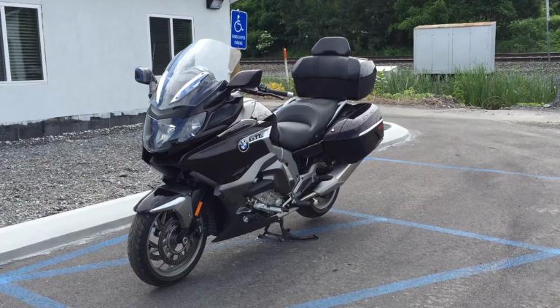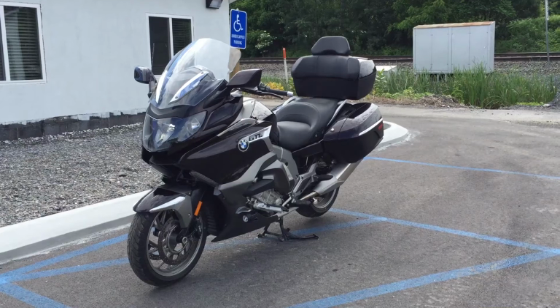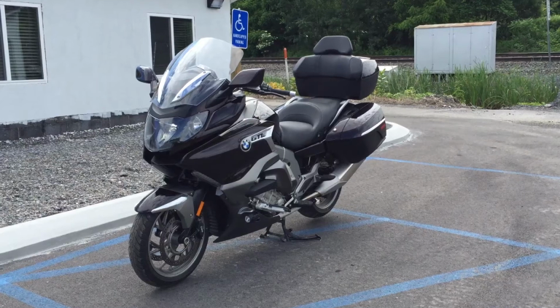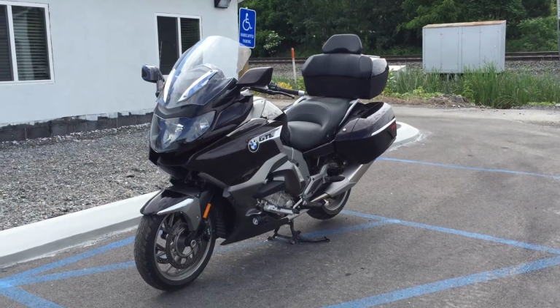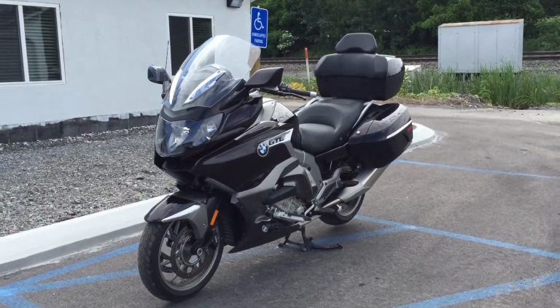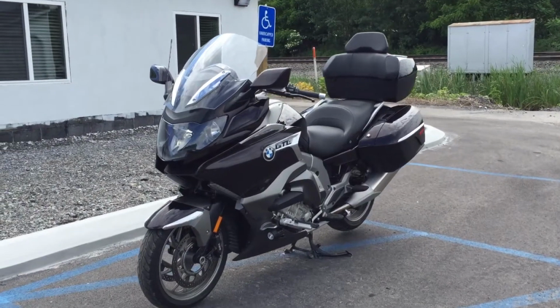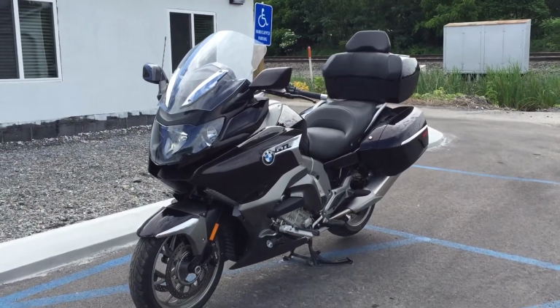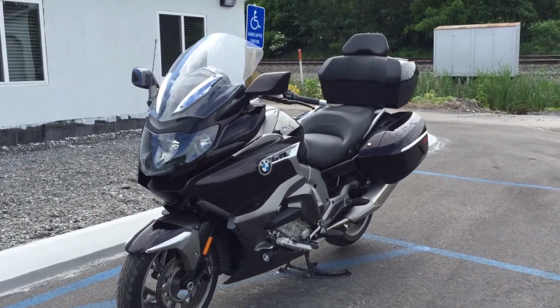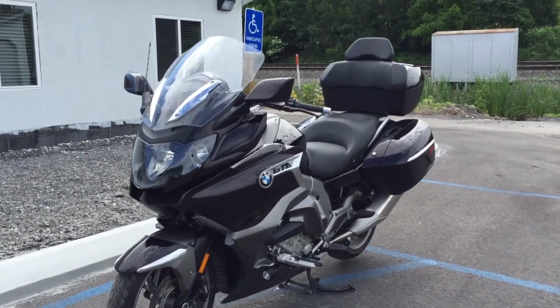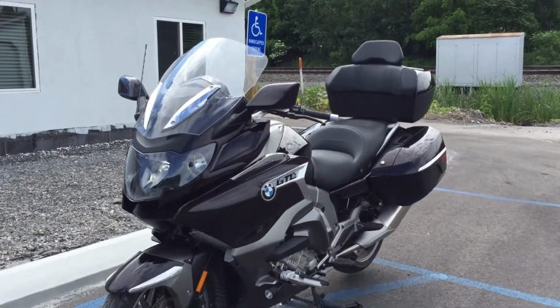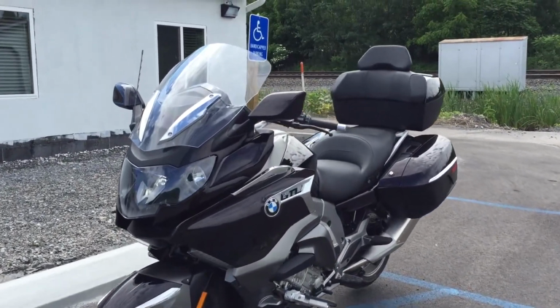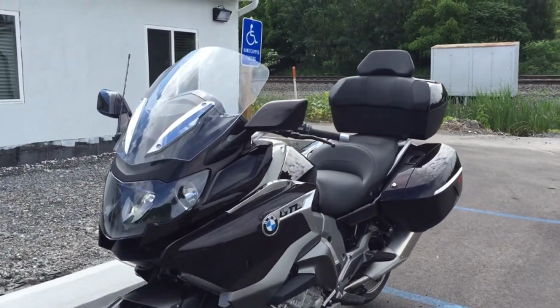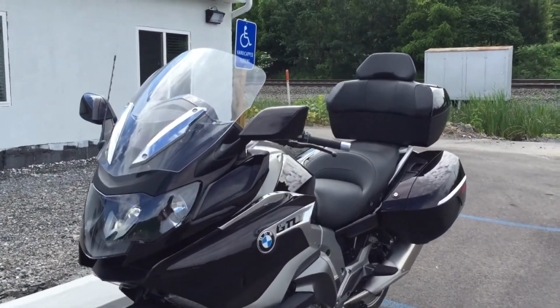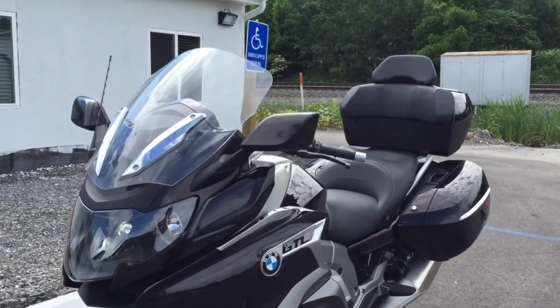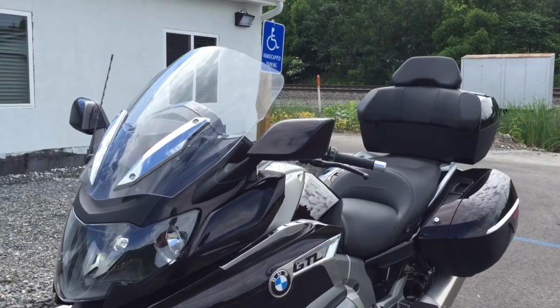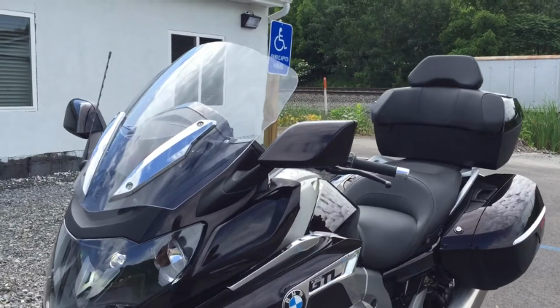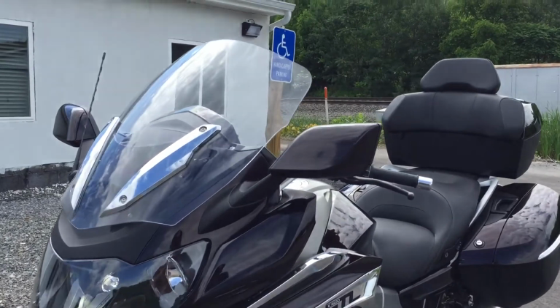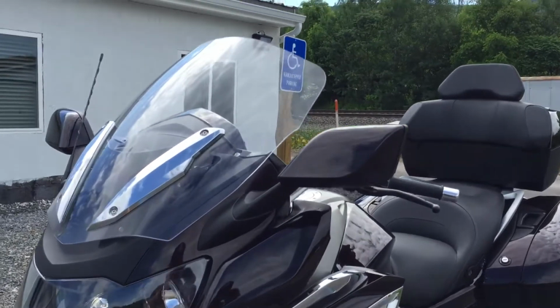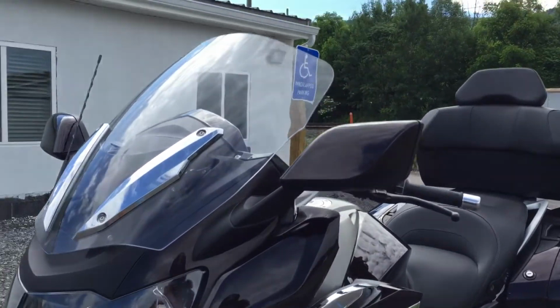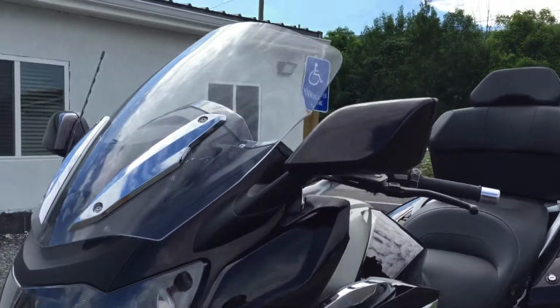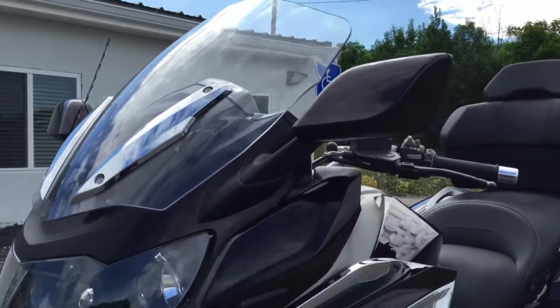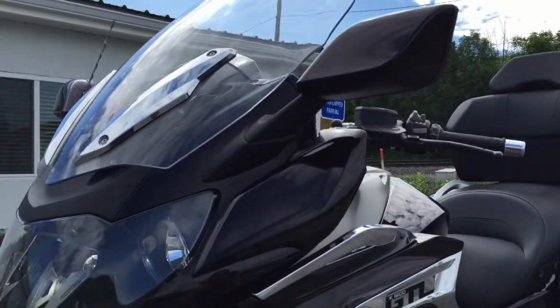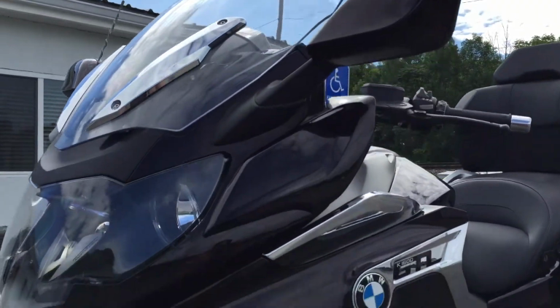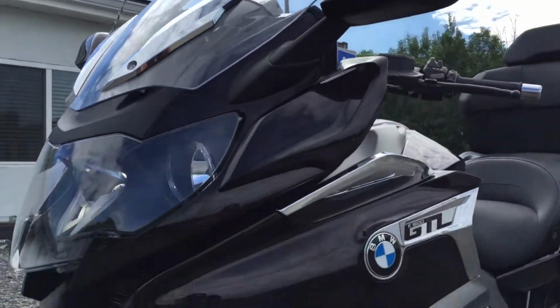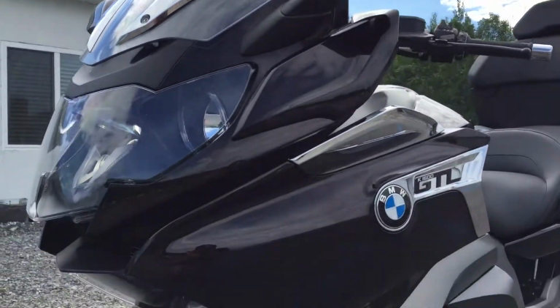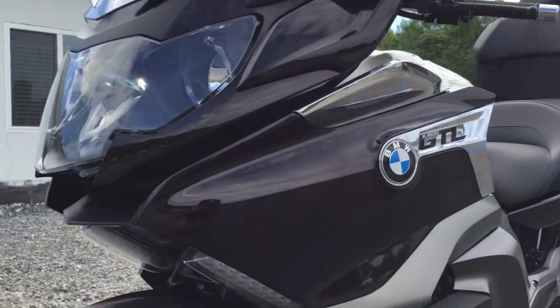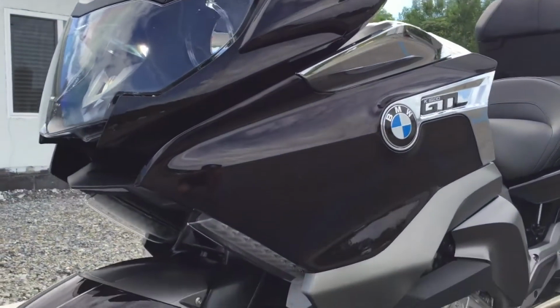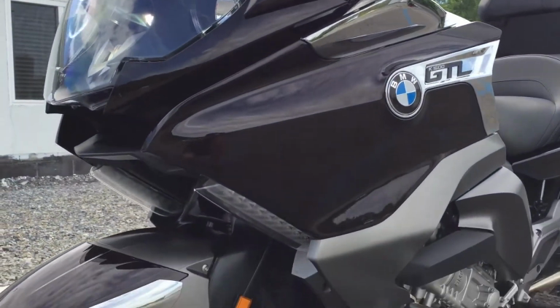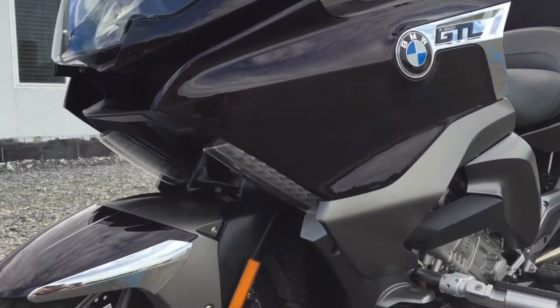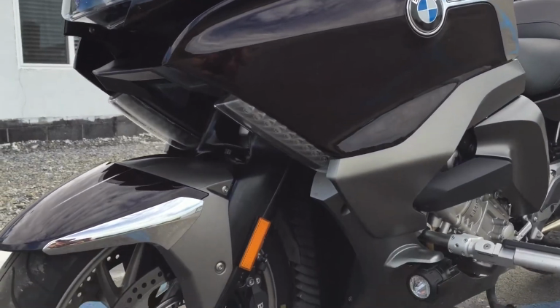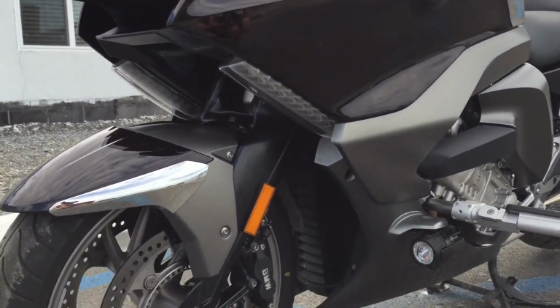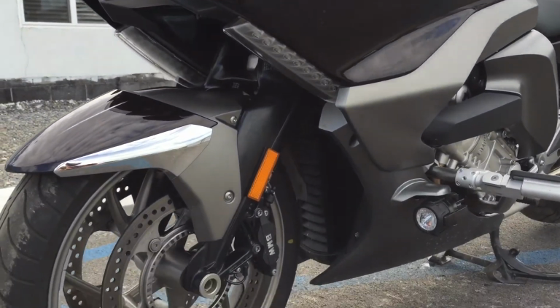Hello, Josh here from BMW Motorcycles of Tyrone, and thanks for the interest in this 2018 BMW K1600 GTL. This bike's in mint condition with only 2,100 miles.